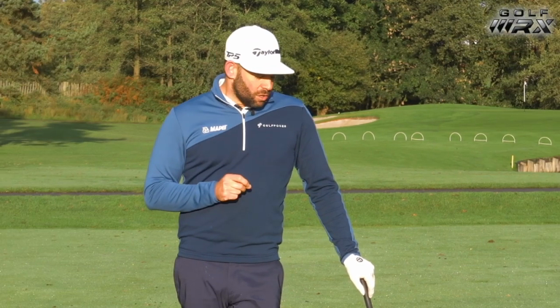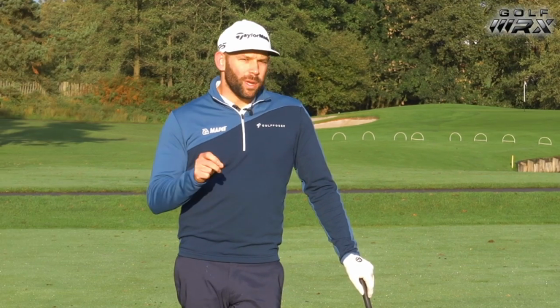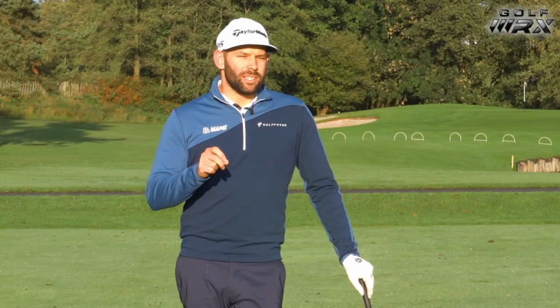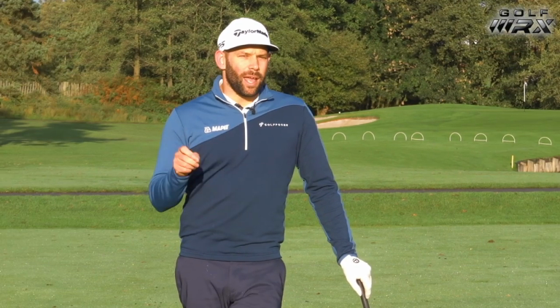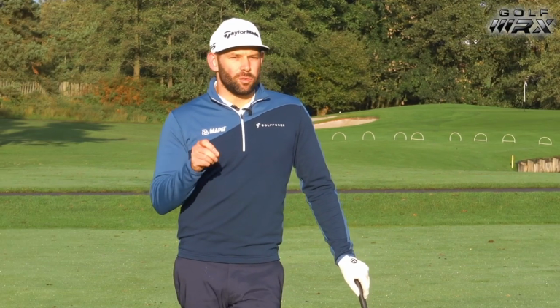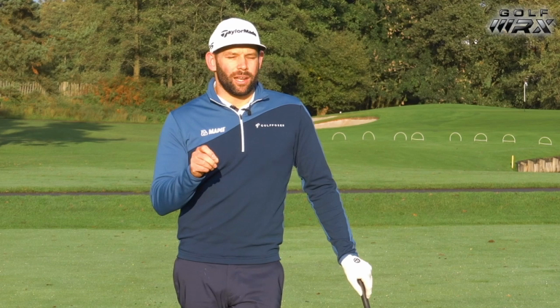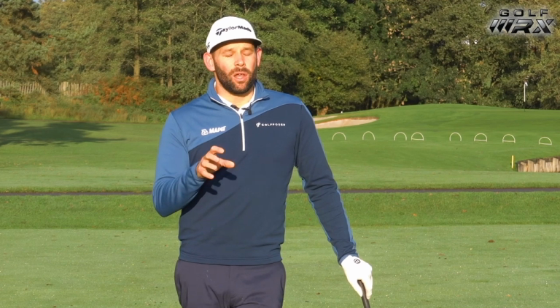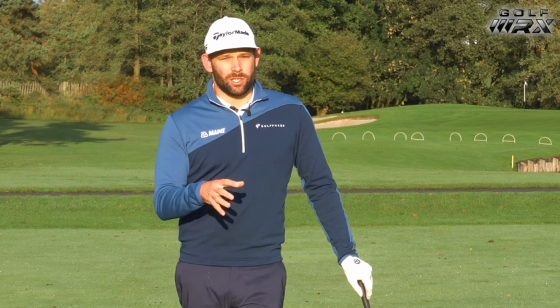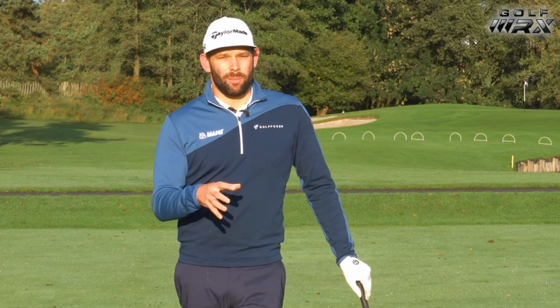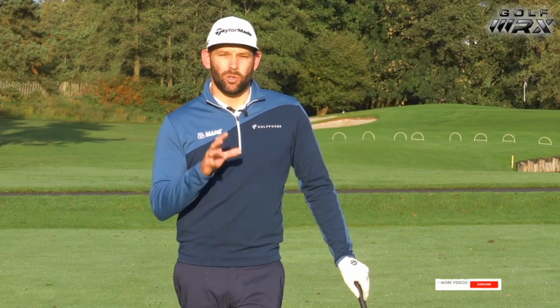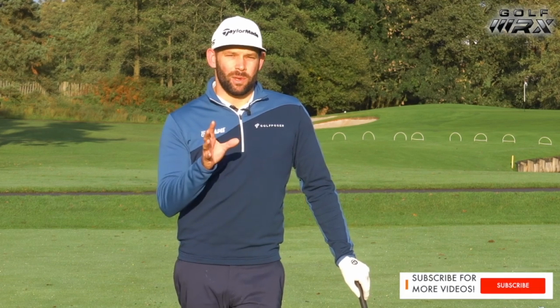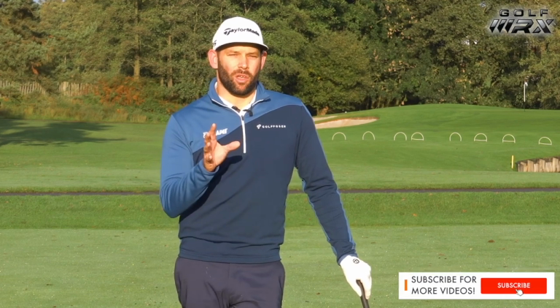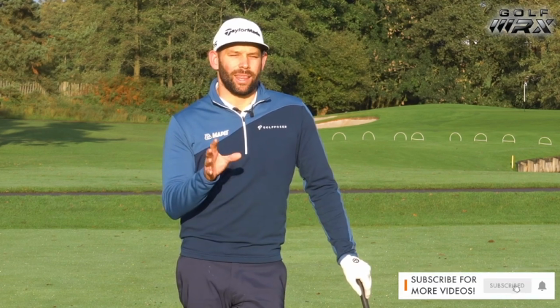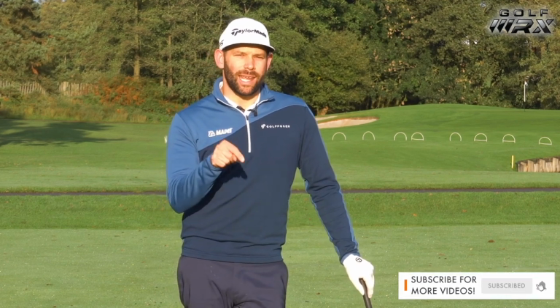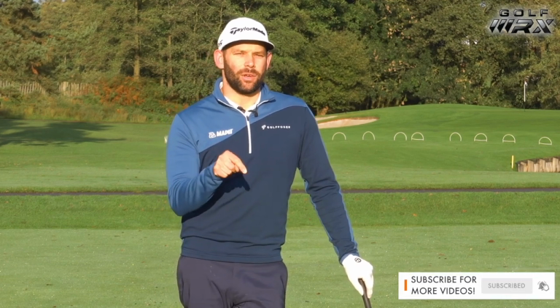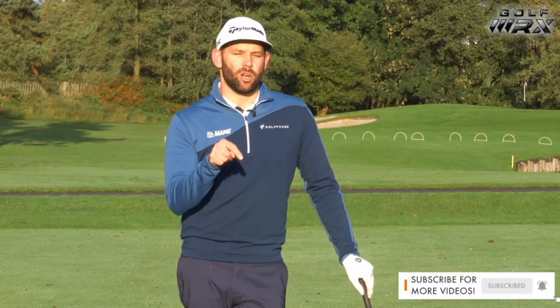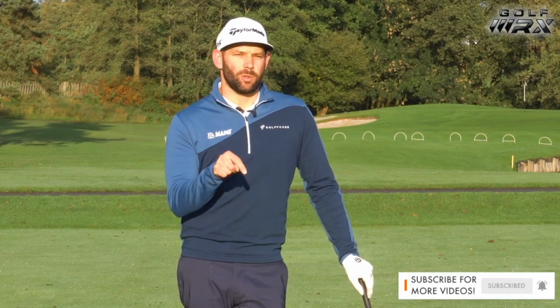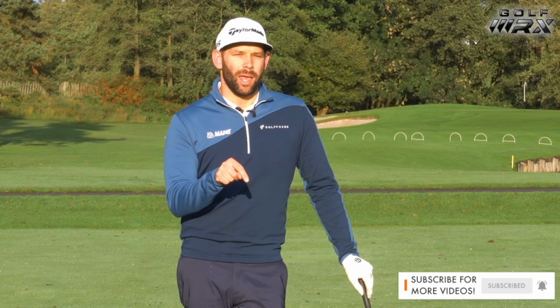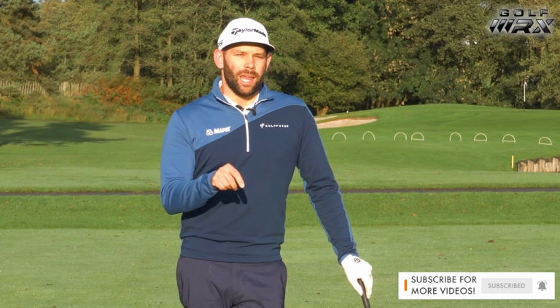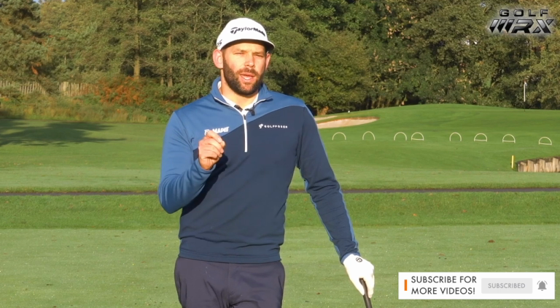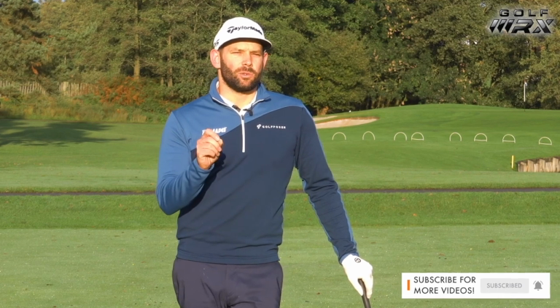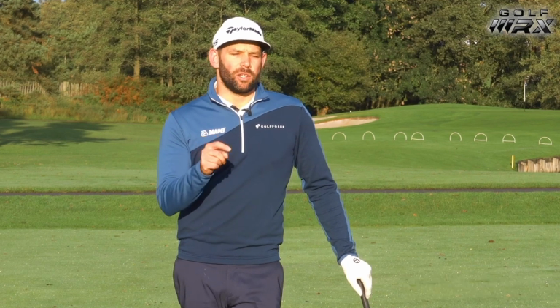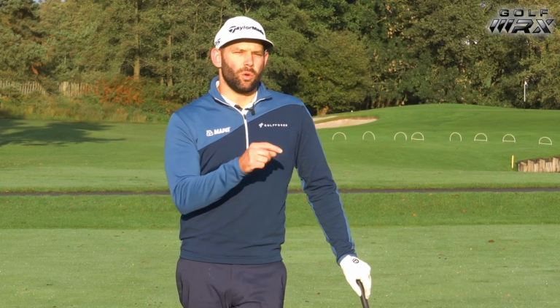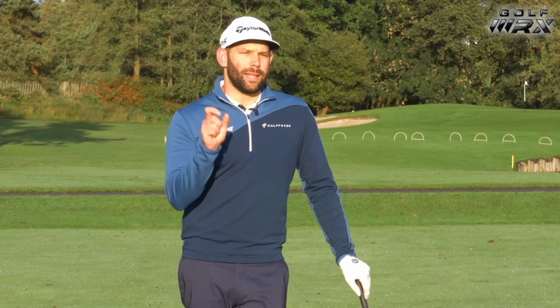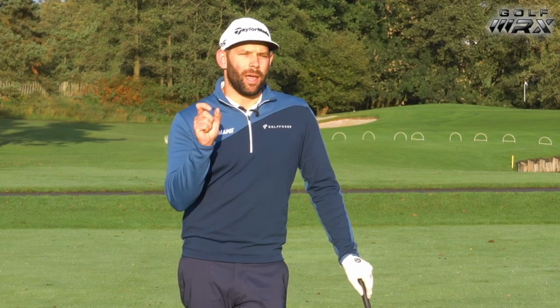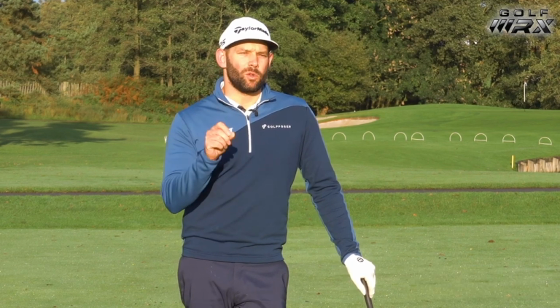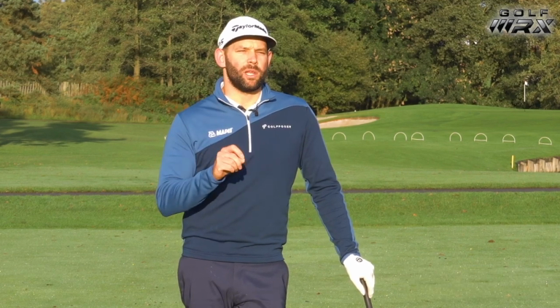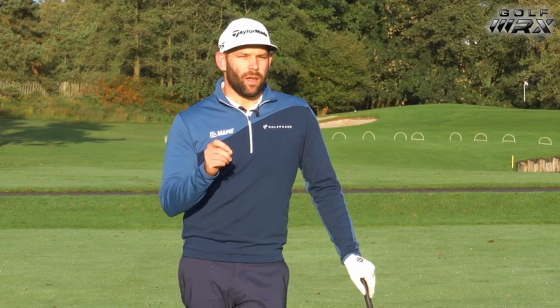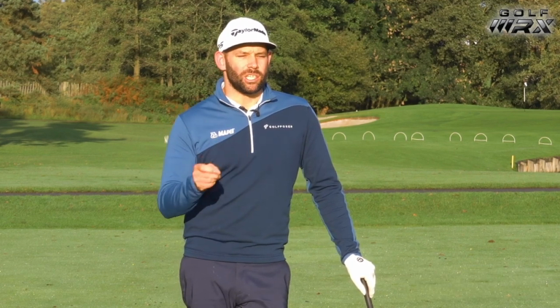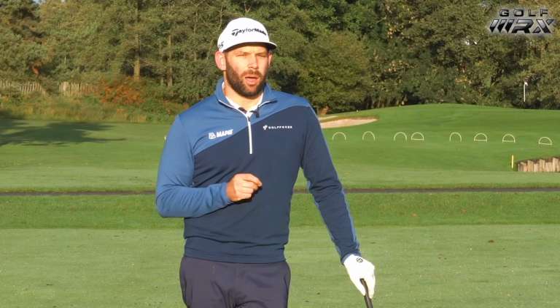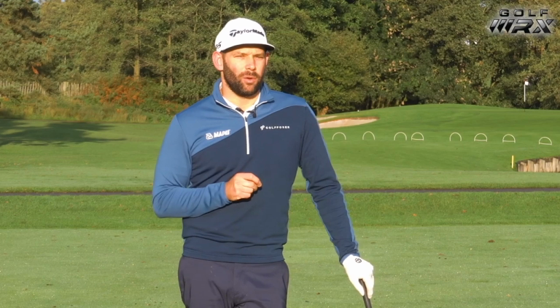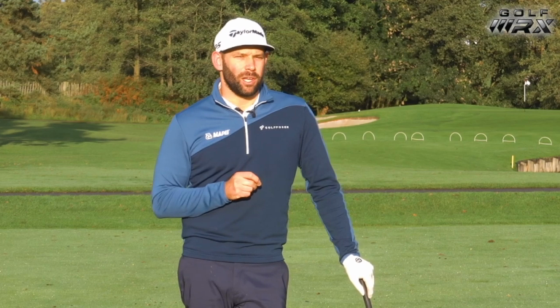Before we get started, if you're new to my channel I would love you to subscribe so you don't miss any content. There's a link in the description box below, and if you hit that subscribe button make sure you also click the bell icon so you'll be notified each time I upload a video.